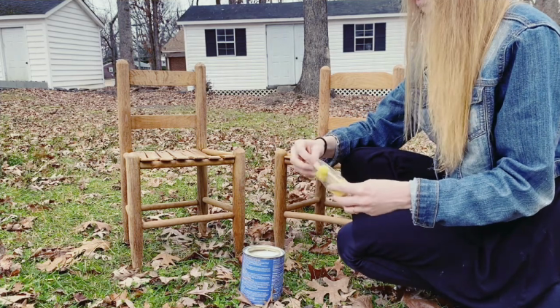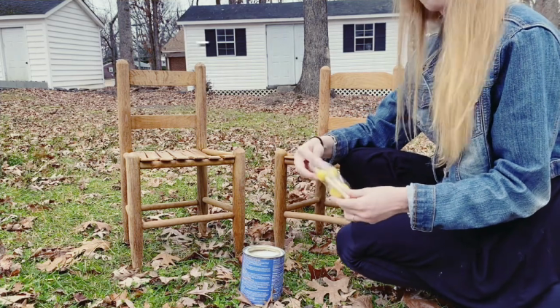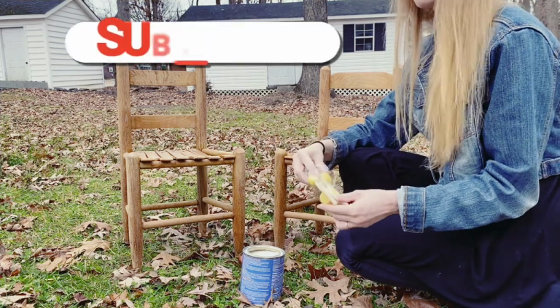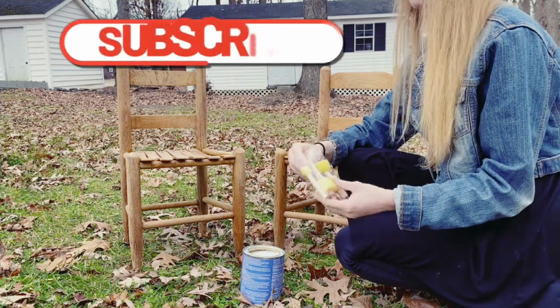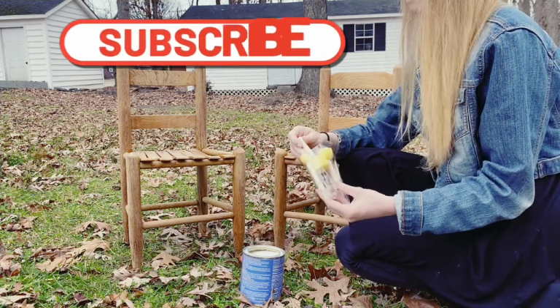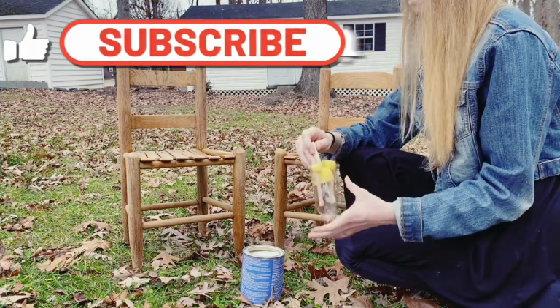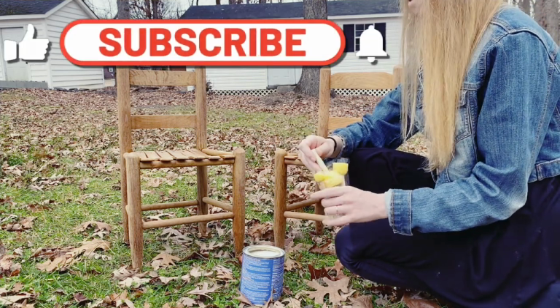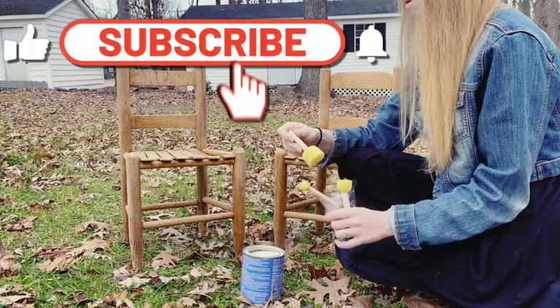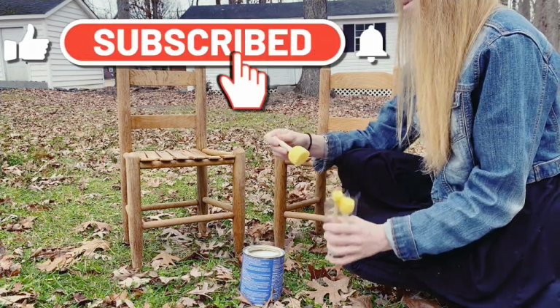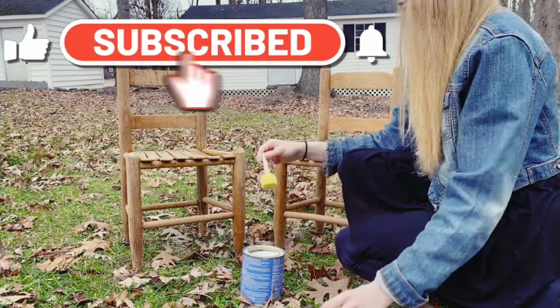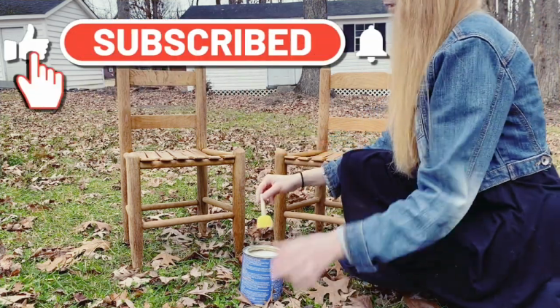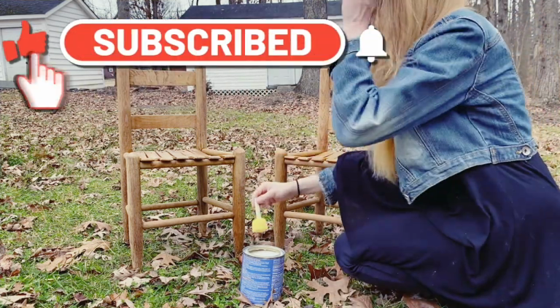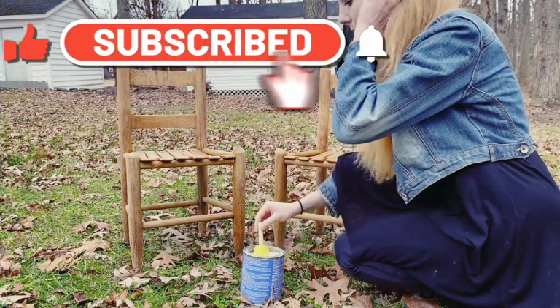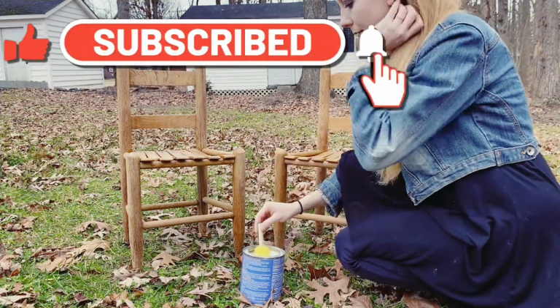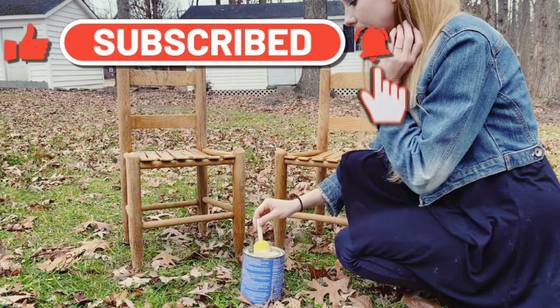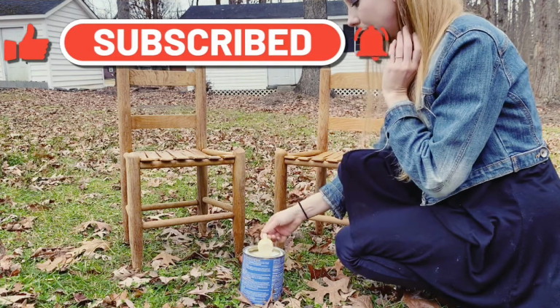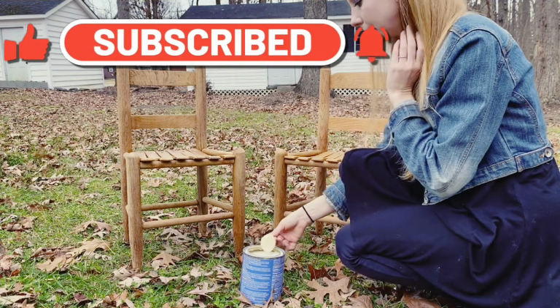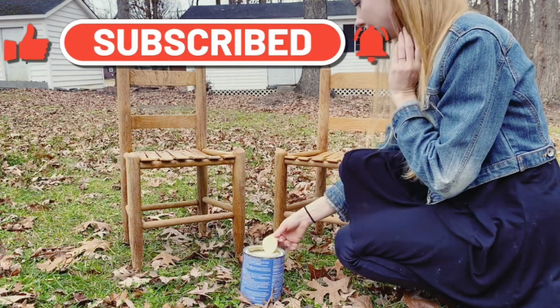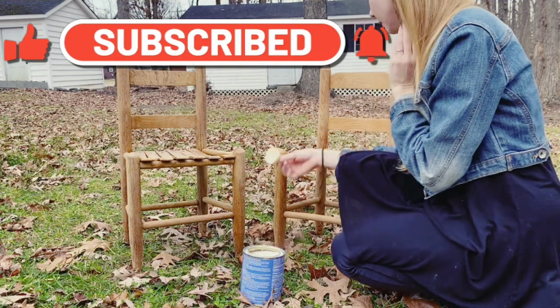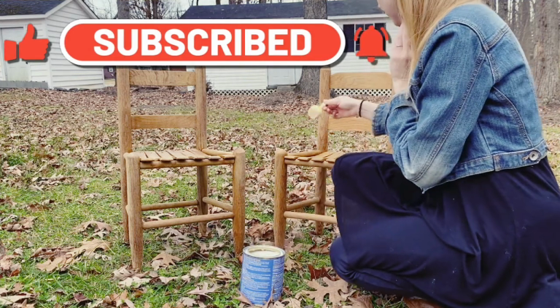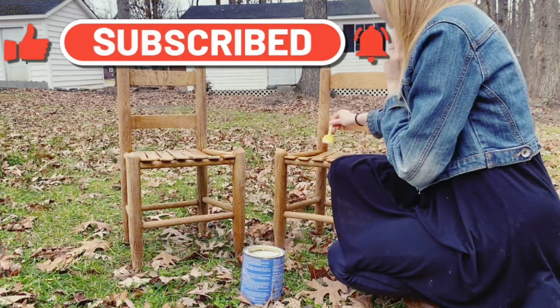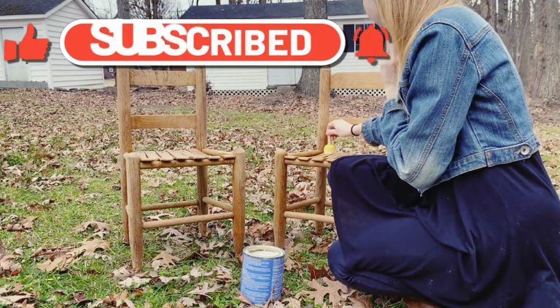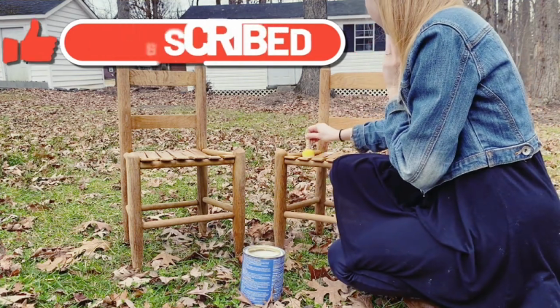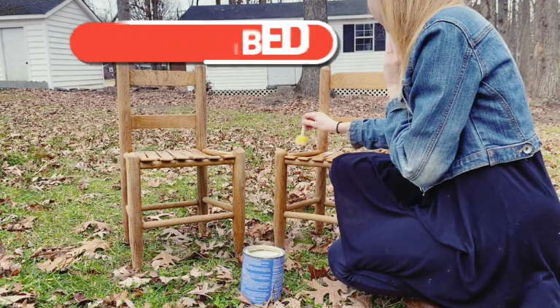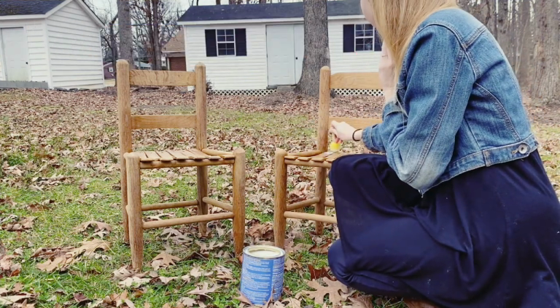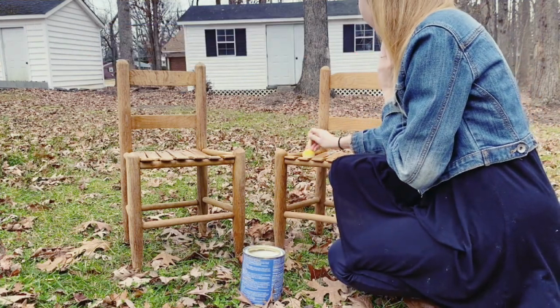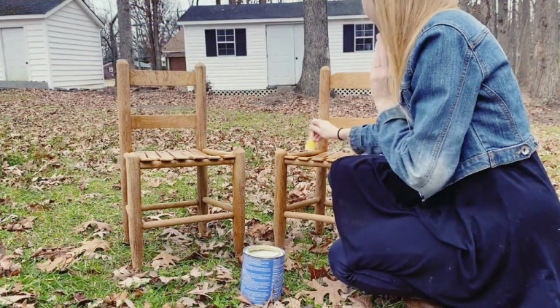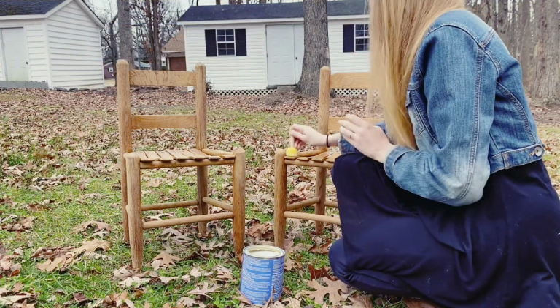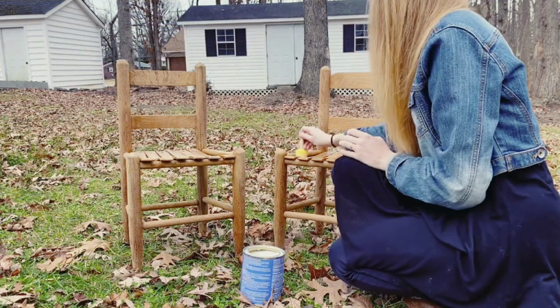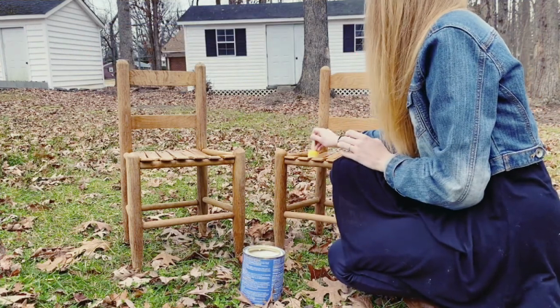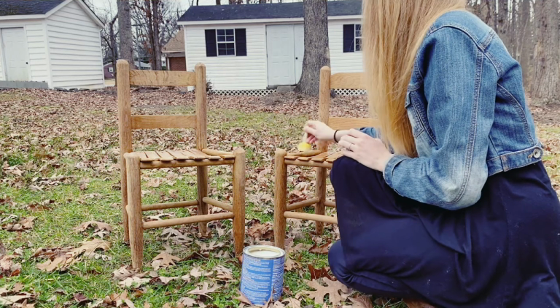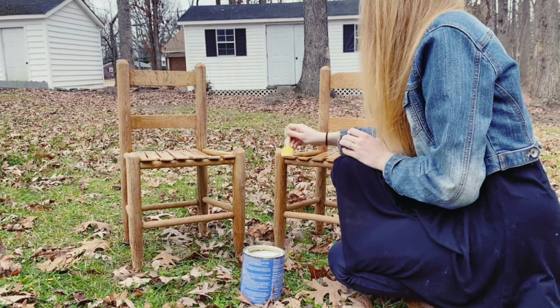Take this time to subscribe down below. Not only is it free, but you will be notified when the next video comes out if you hit that notification bell.